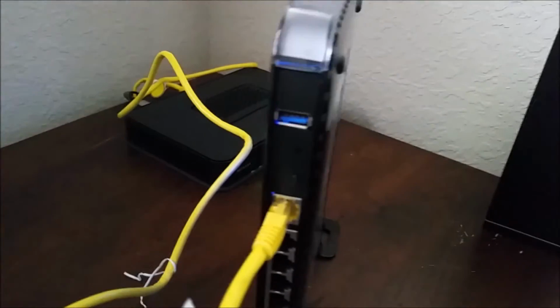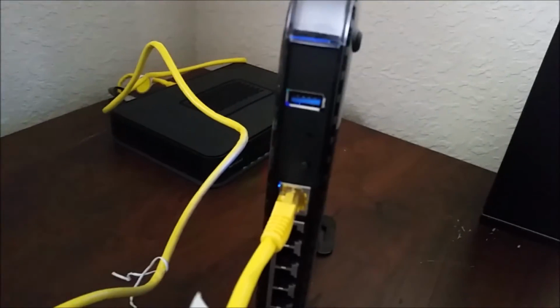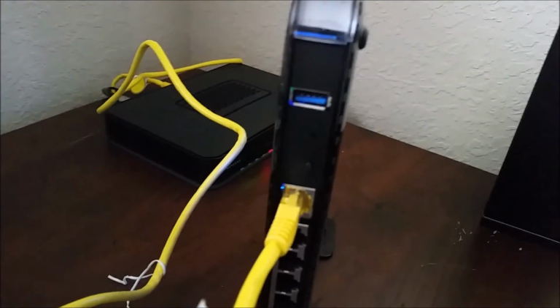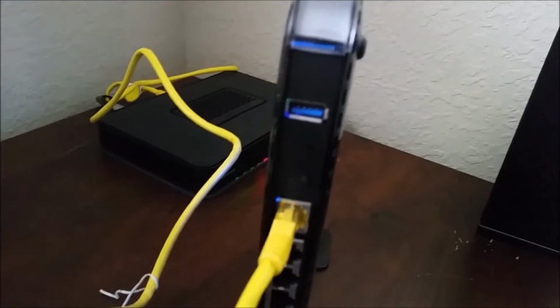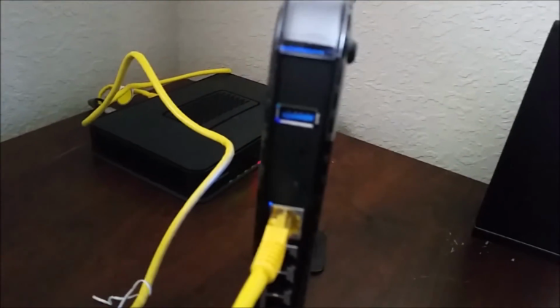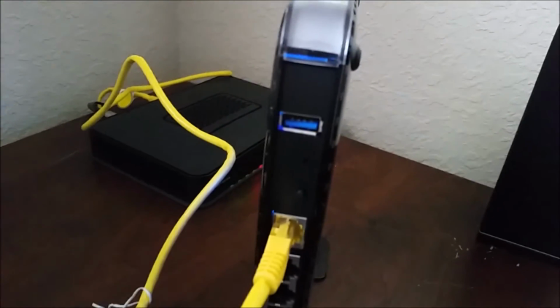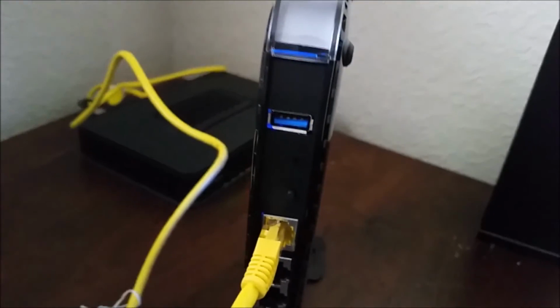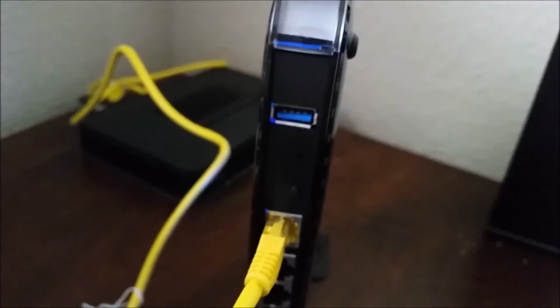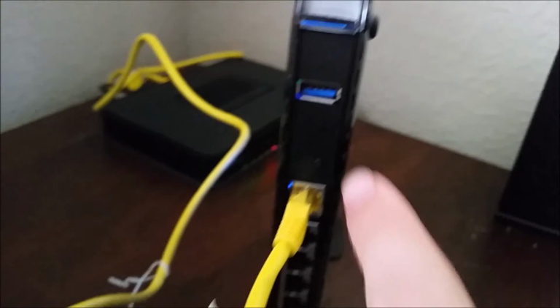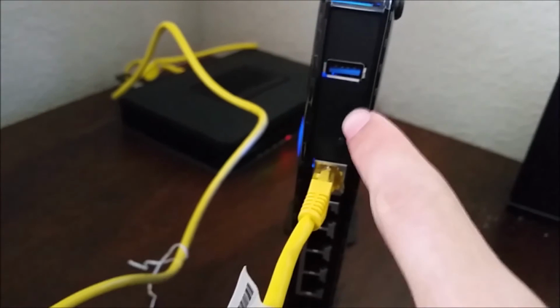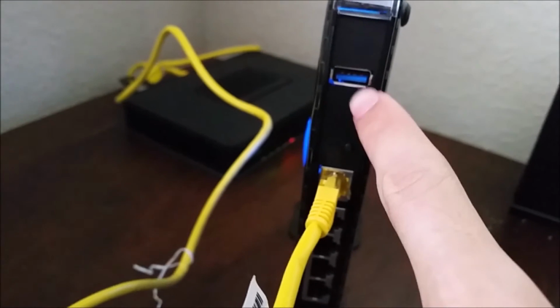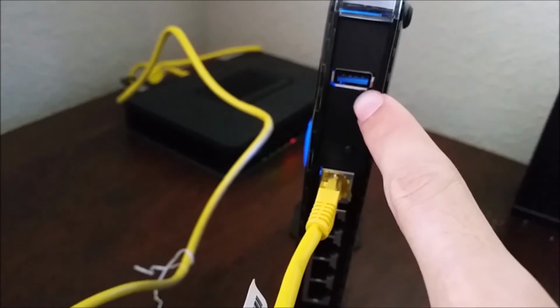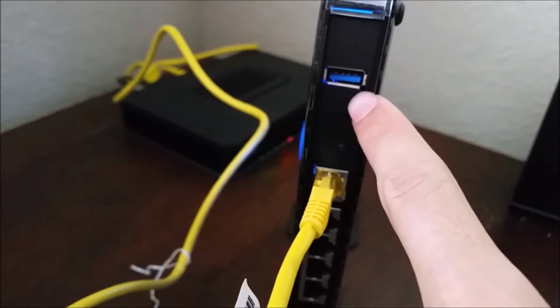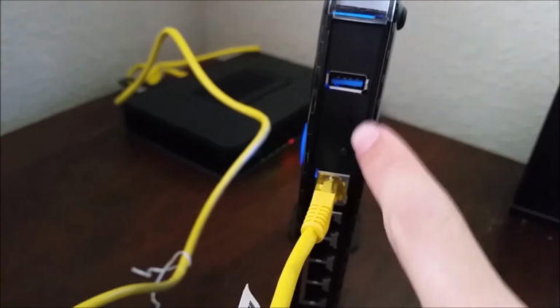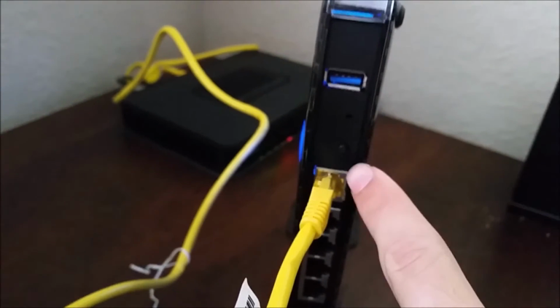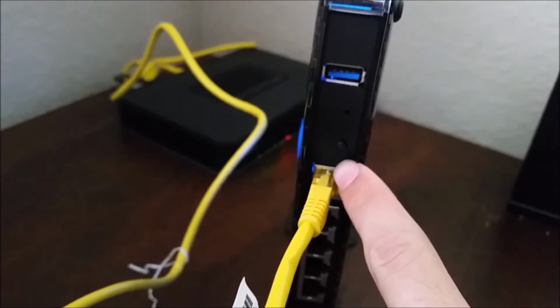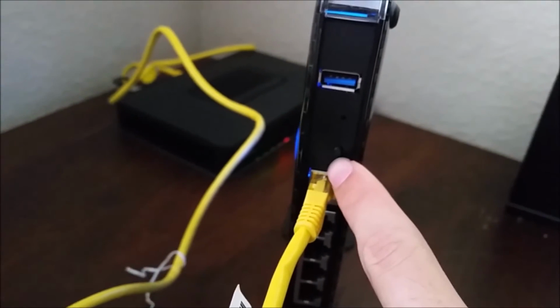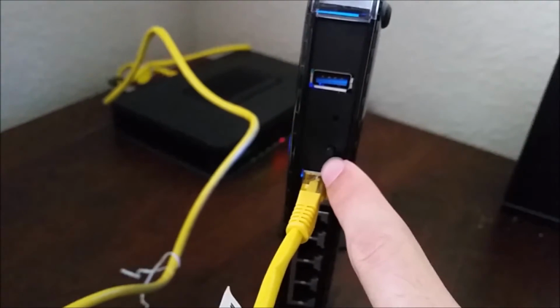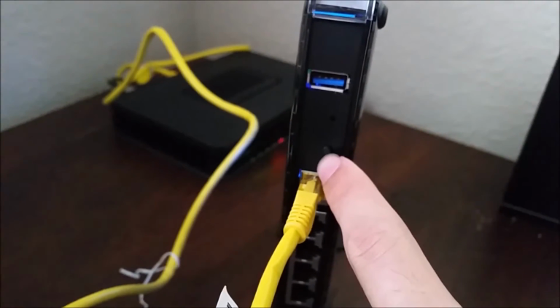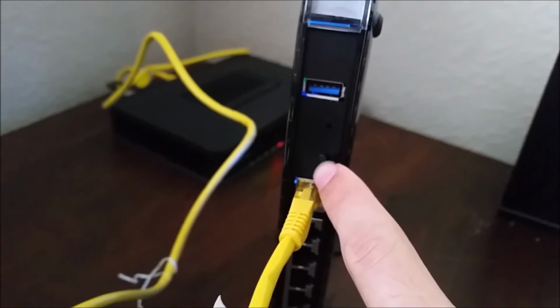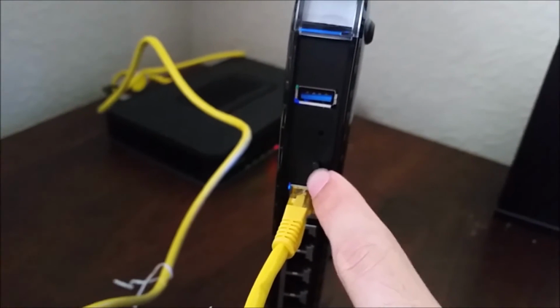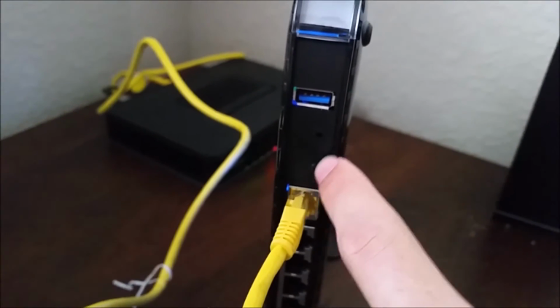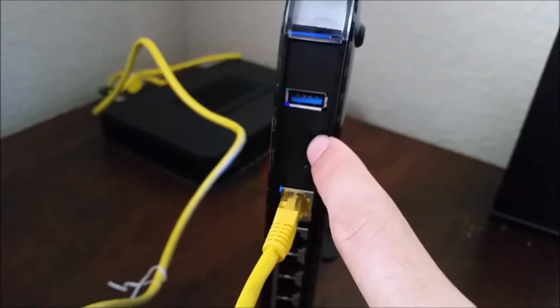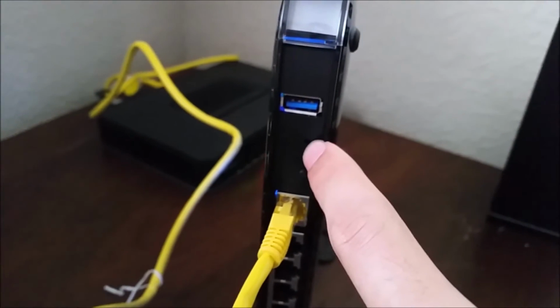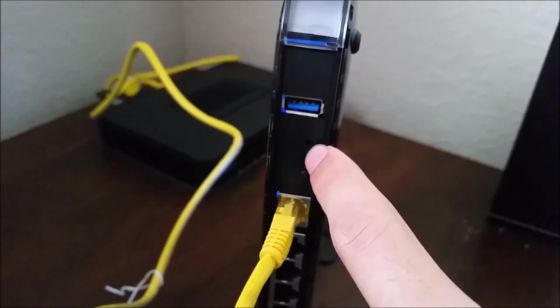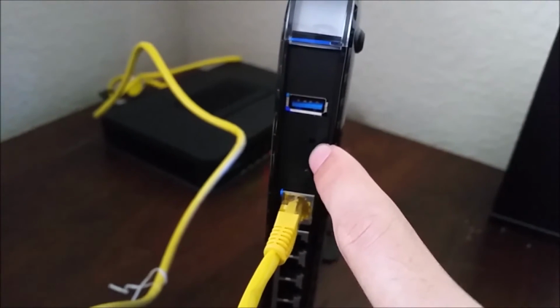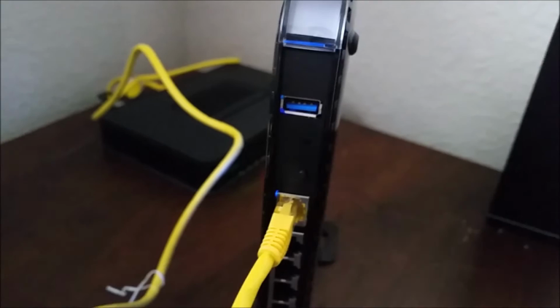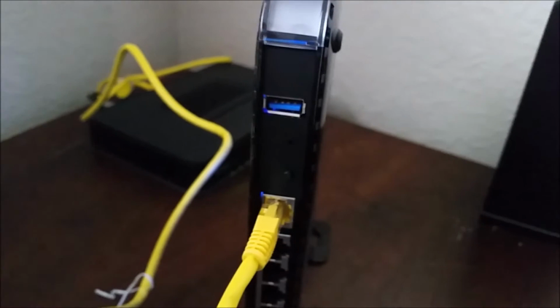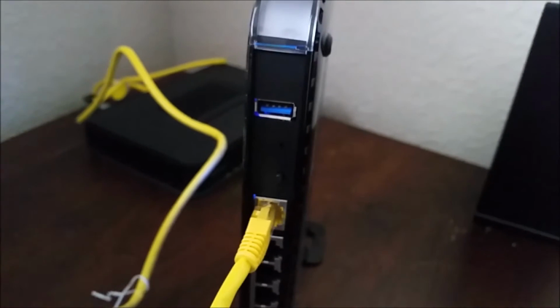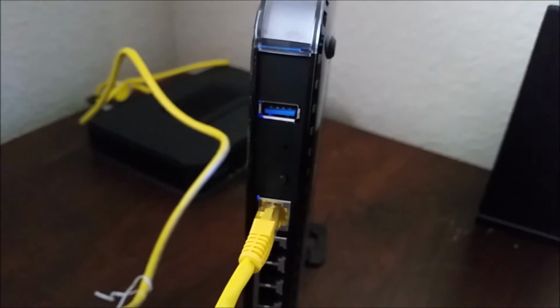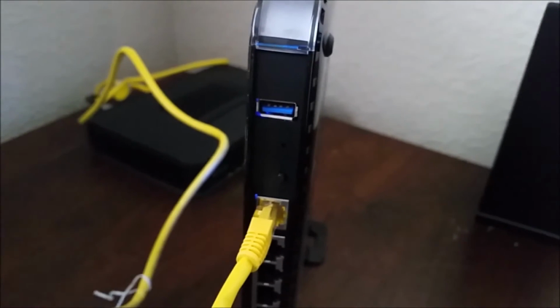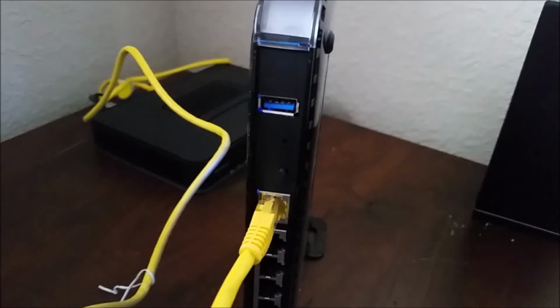If you take a look right here, in between the USB port and this little button right here, there's a little hole — that's your reset button.